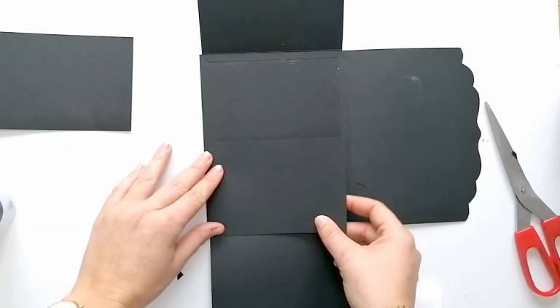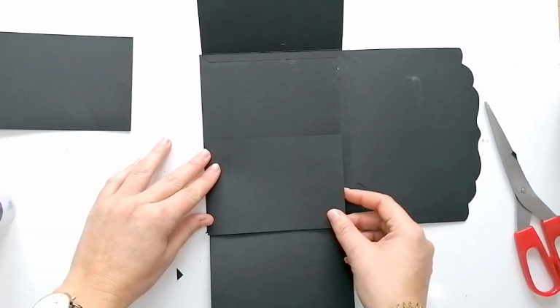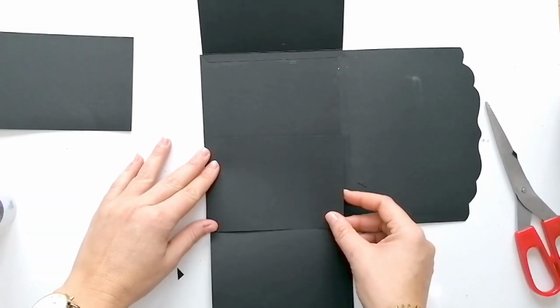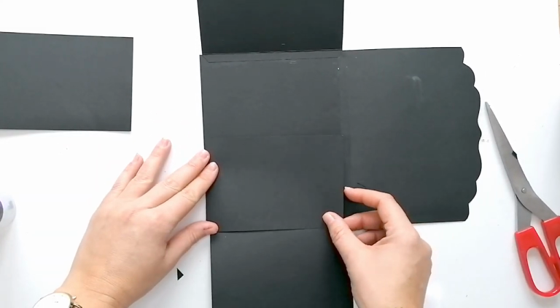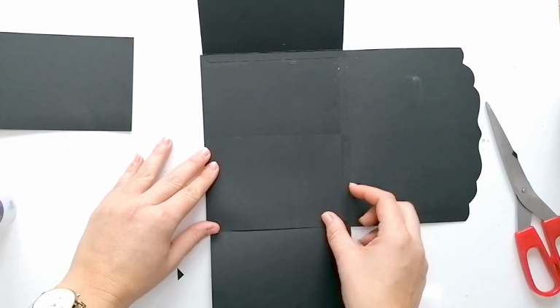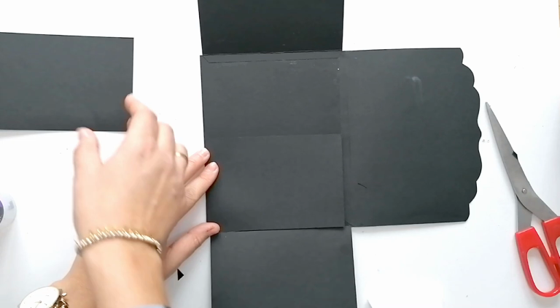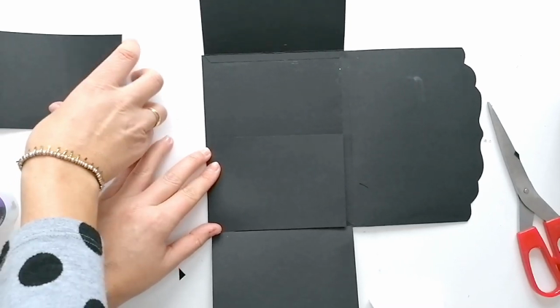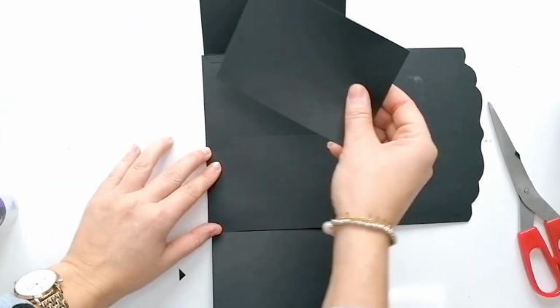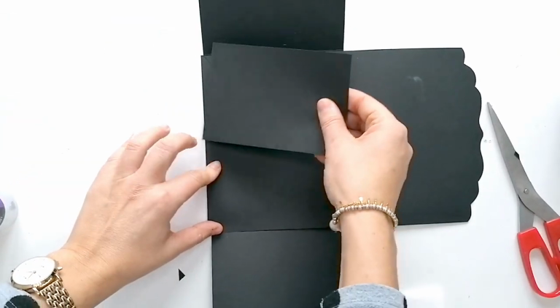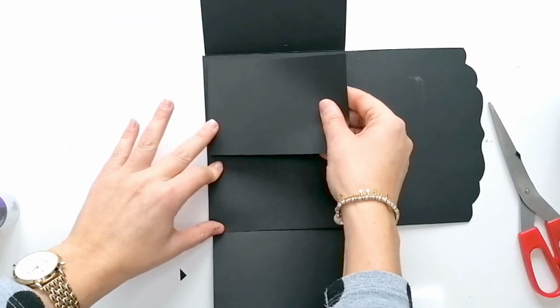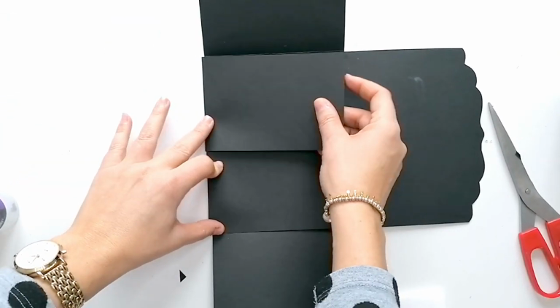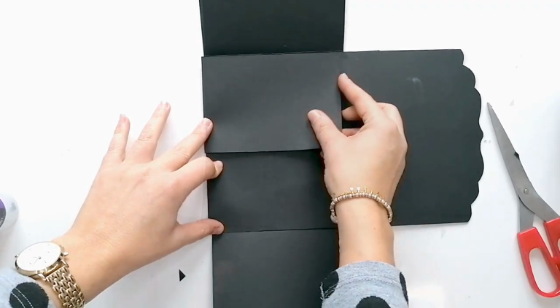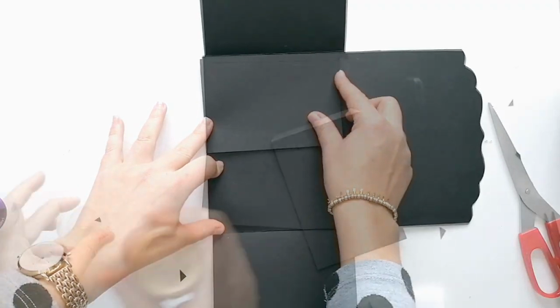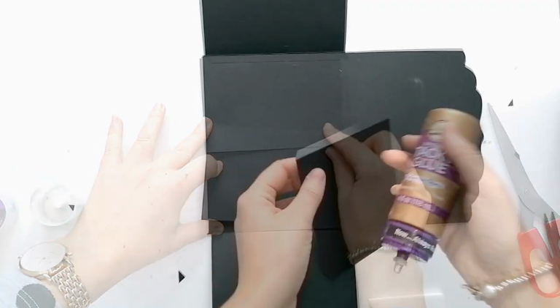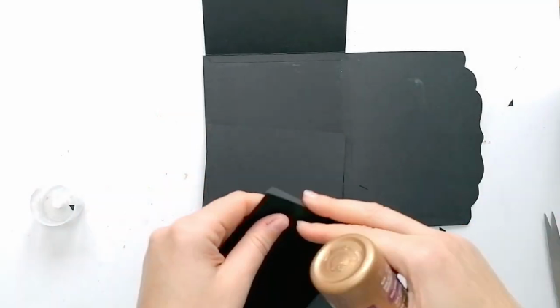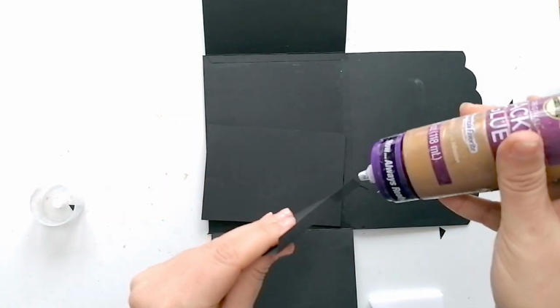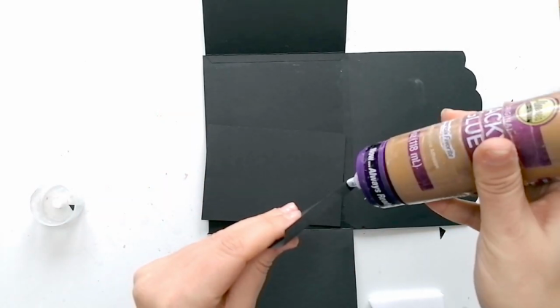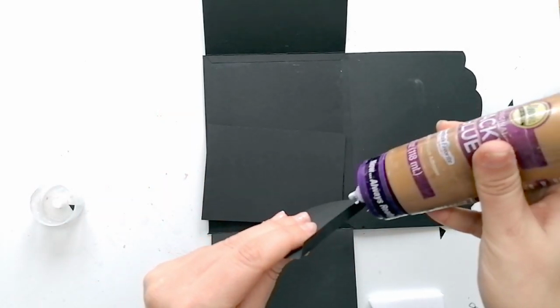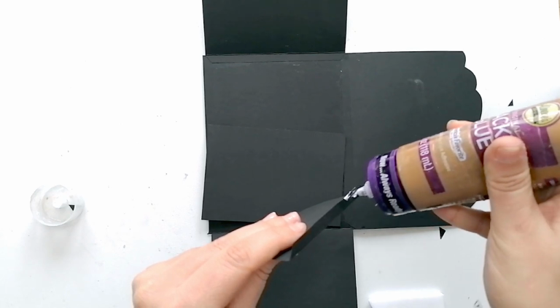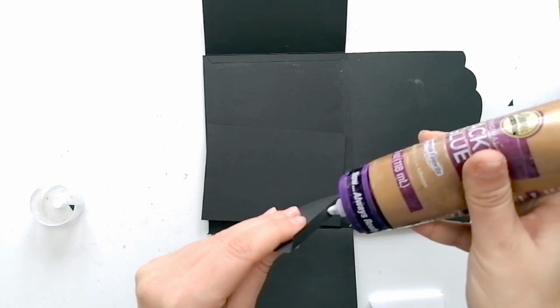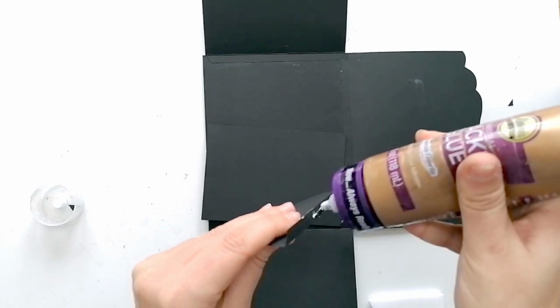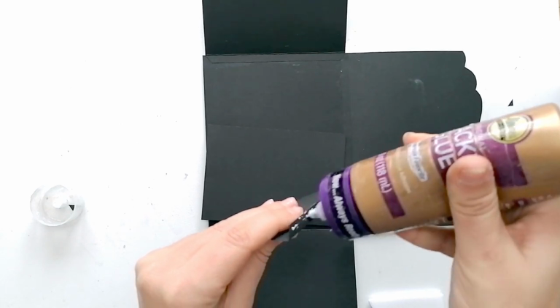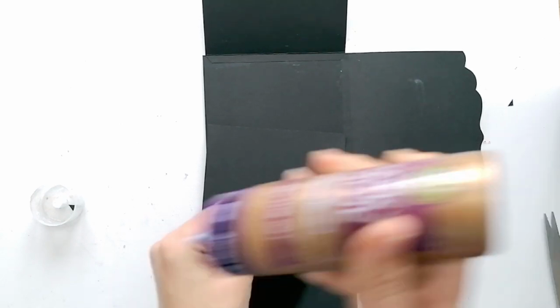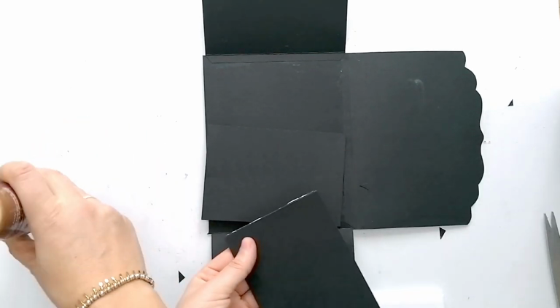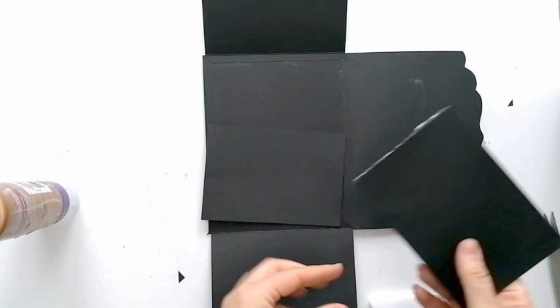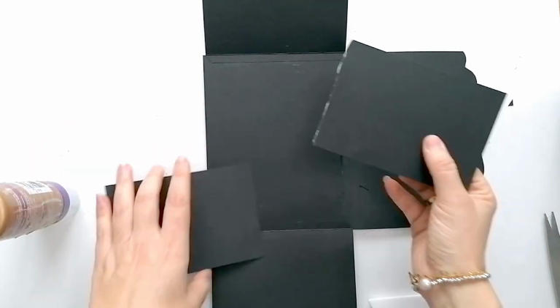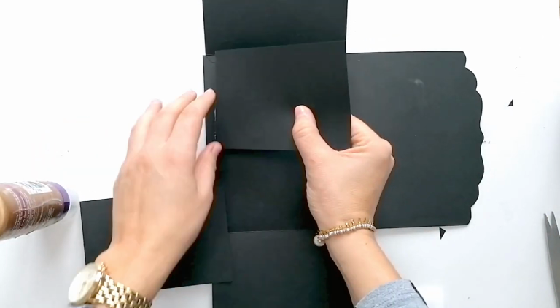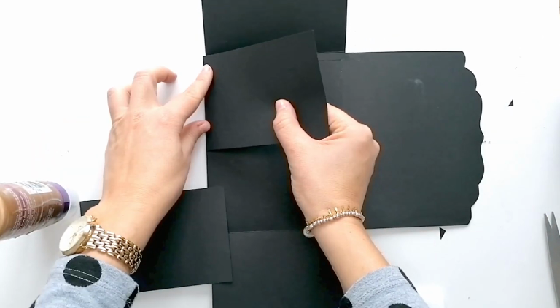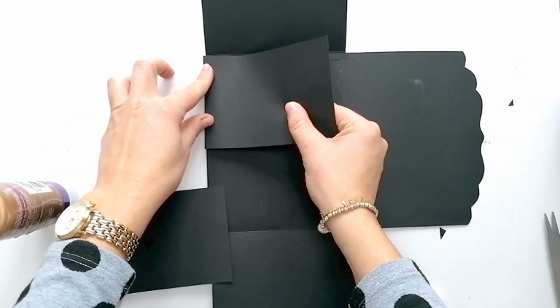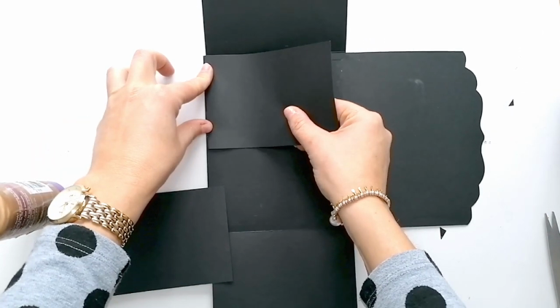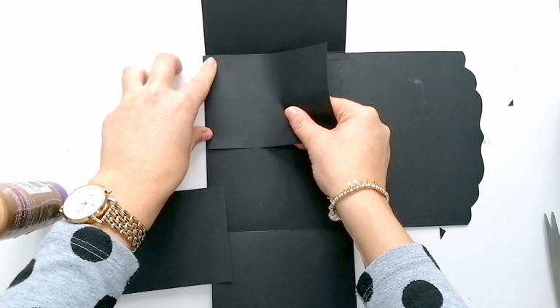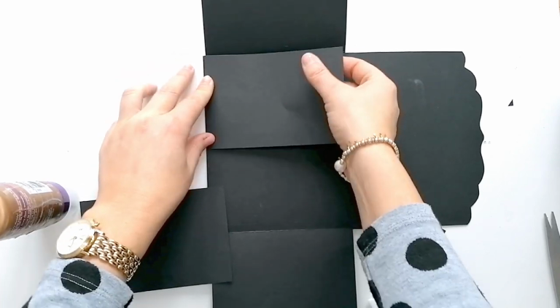Y aquí voy a poner estos dos portarretratos. Cada uno mide 13,5 x 9,5 para poder poner una foto de 9 x 13.